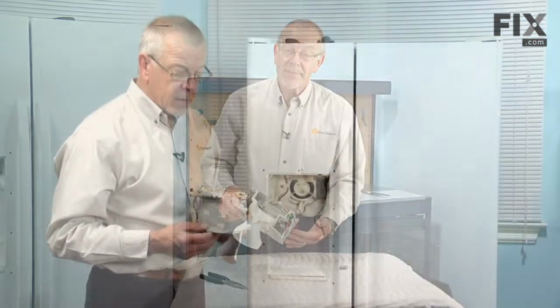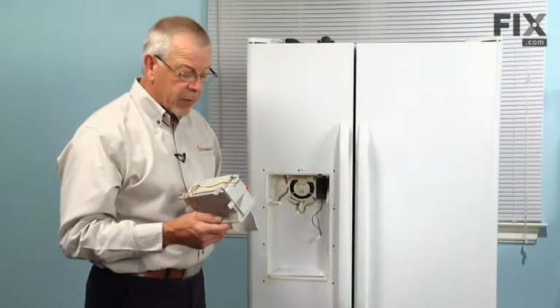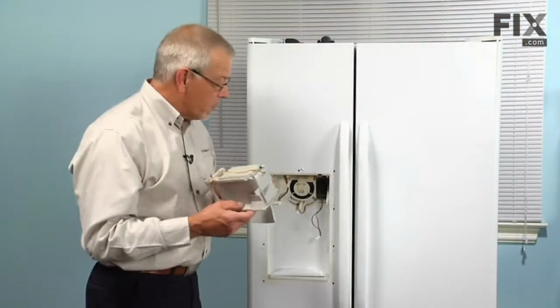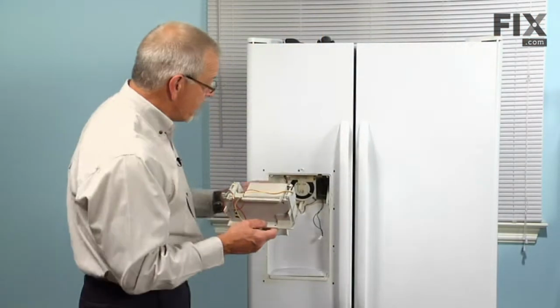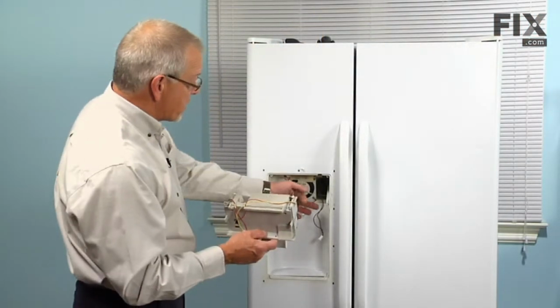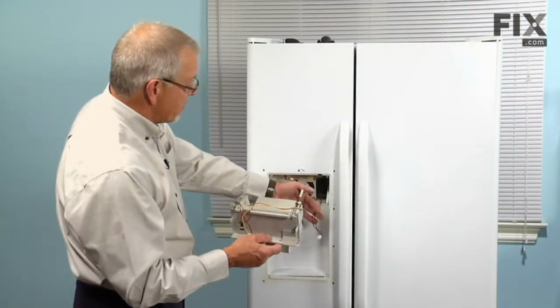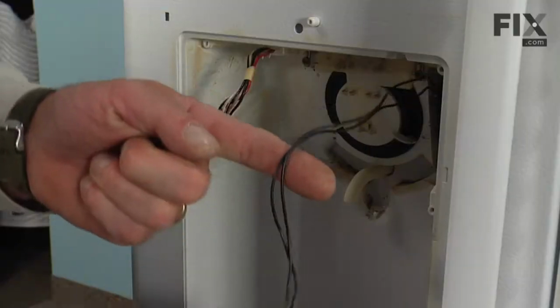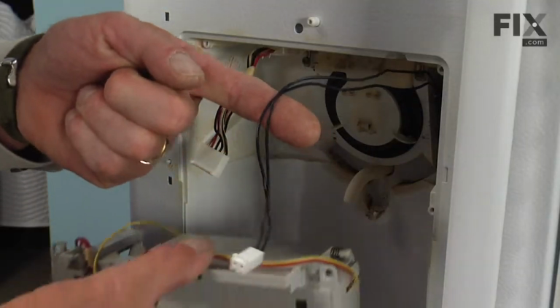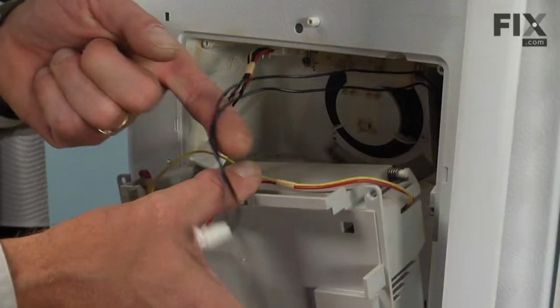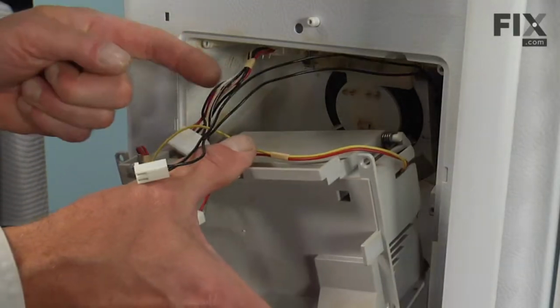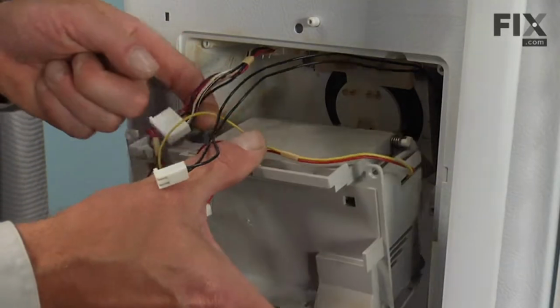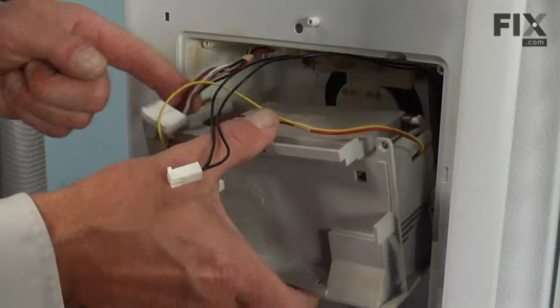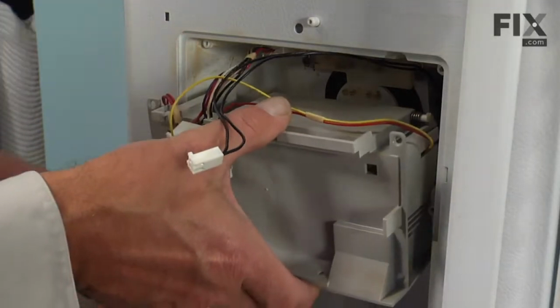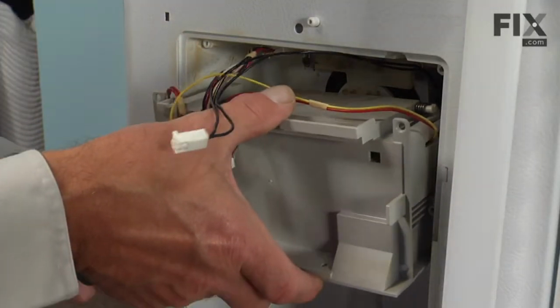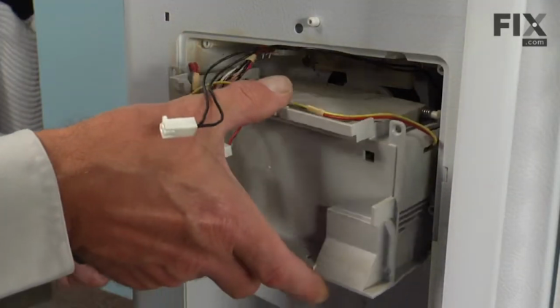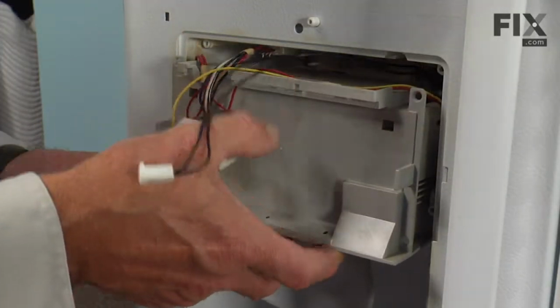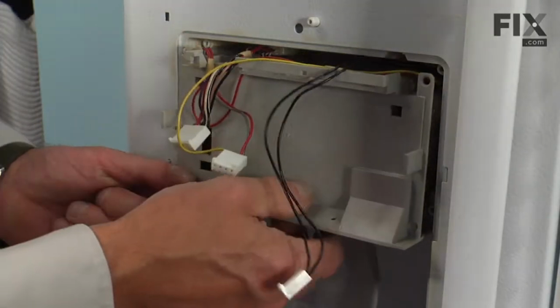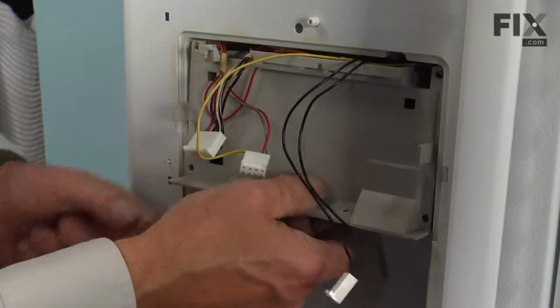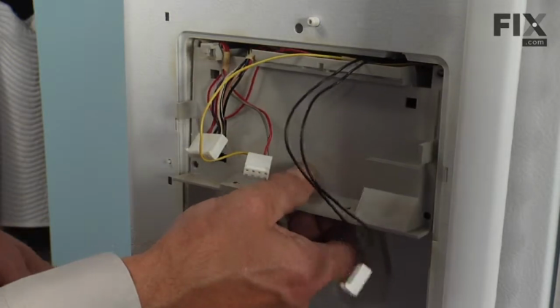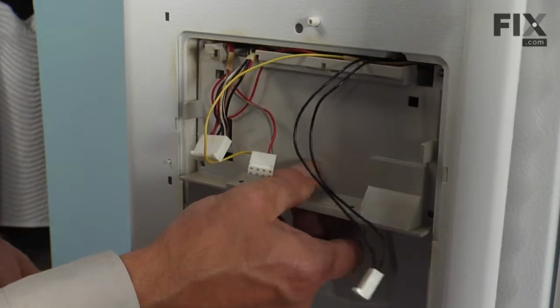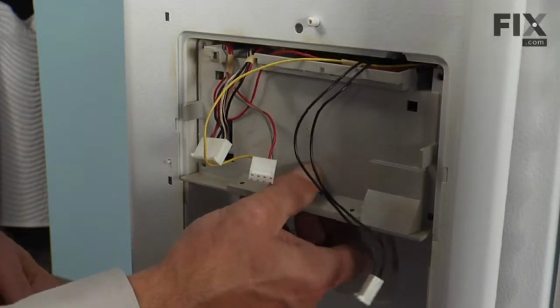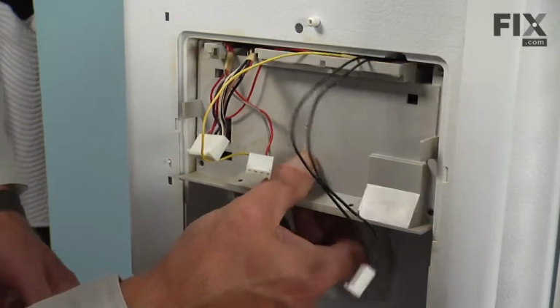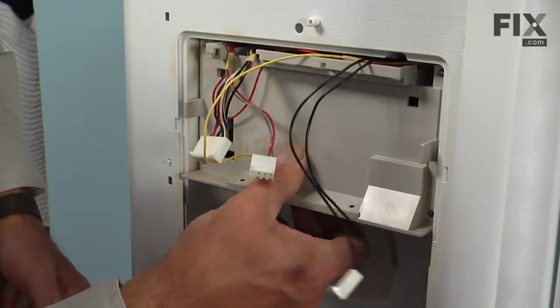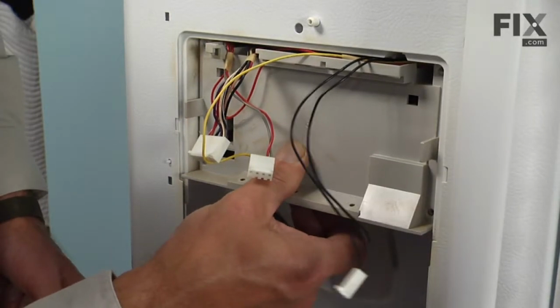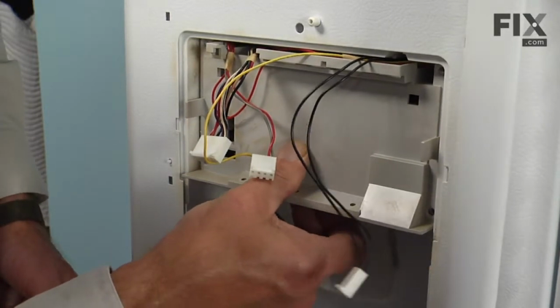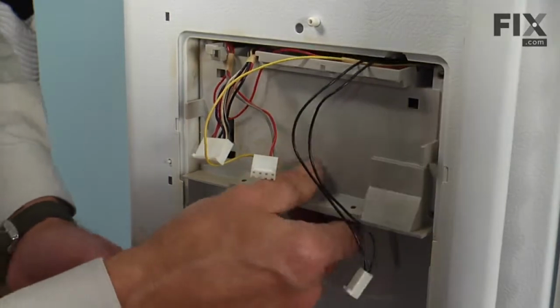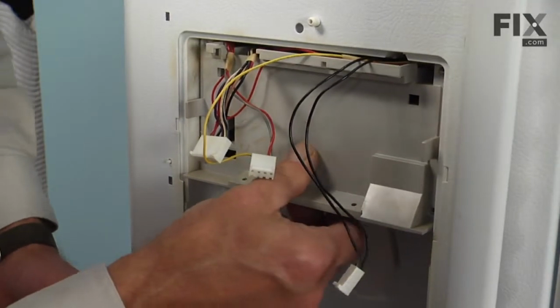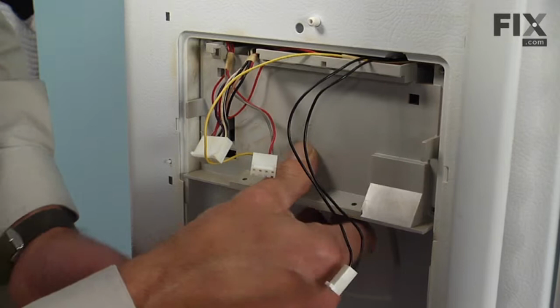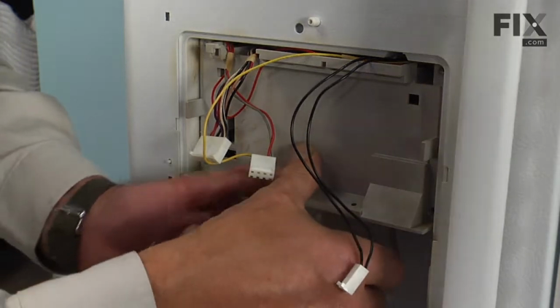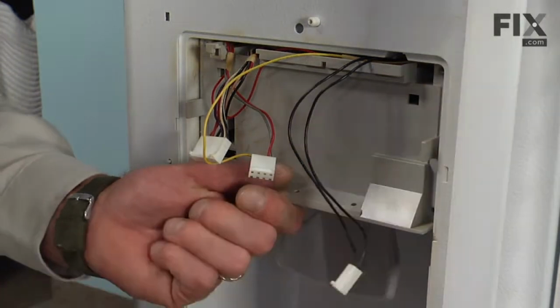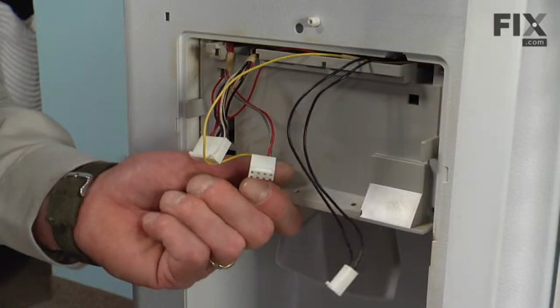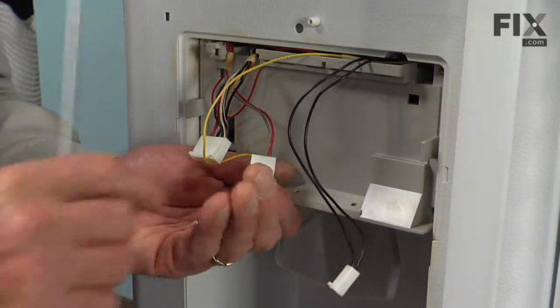Now we're ready to reinstall the dispenser assembly, so we'll lift the two harnesses out of the way. Slide the assembly into place, and we'll replace the Phillips screws that secure it.